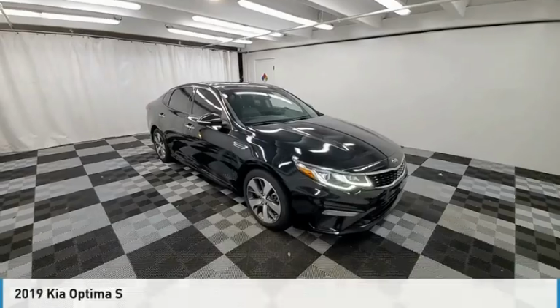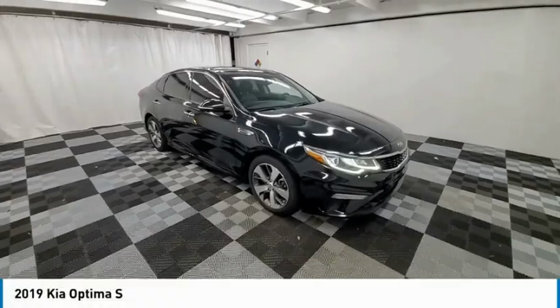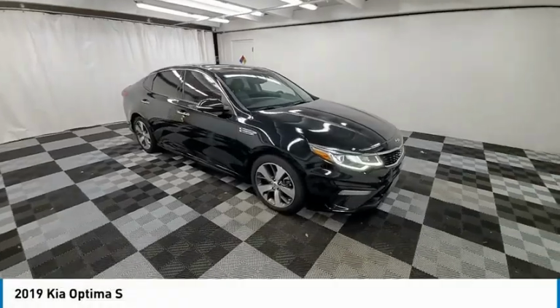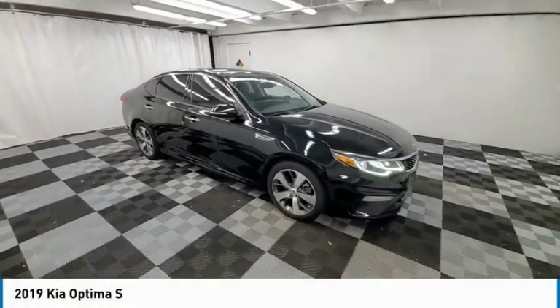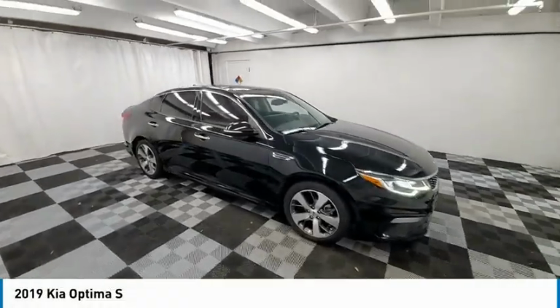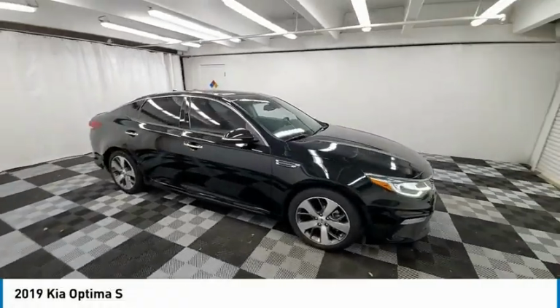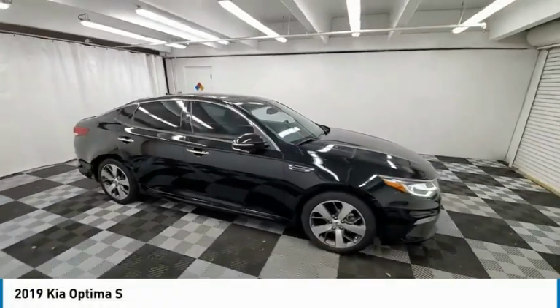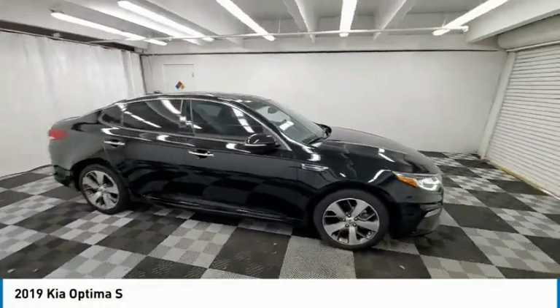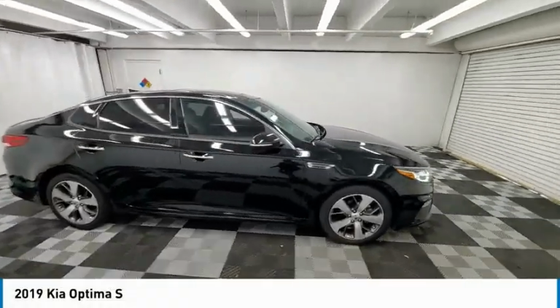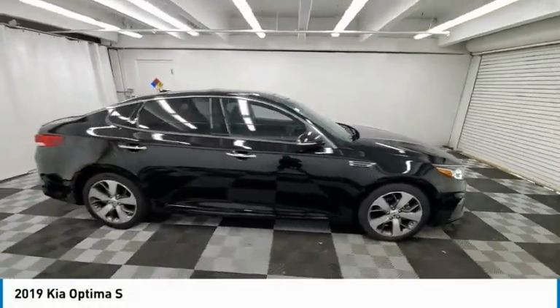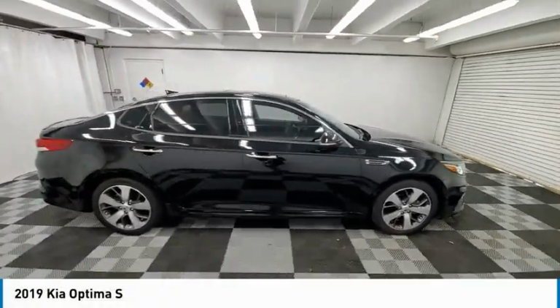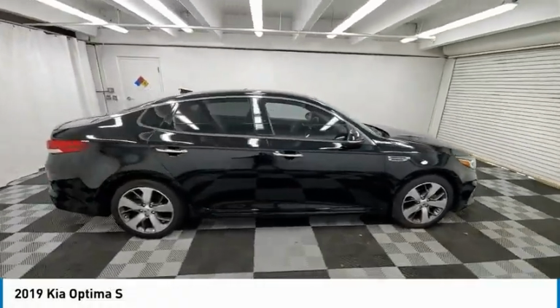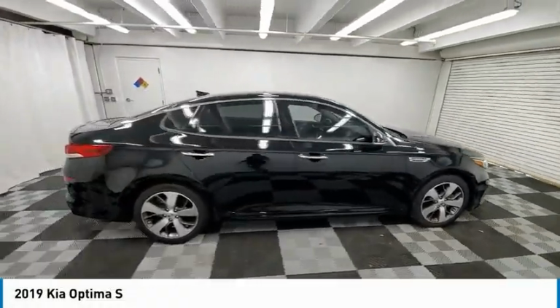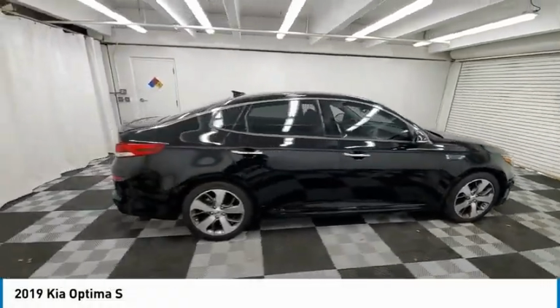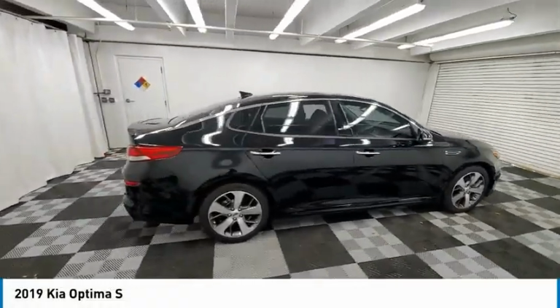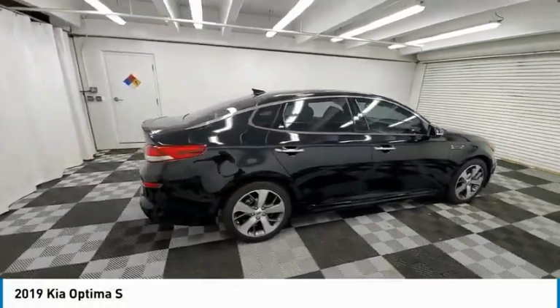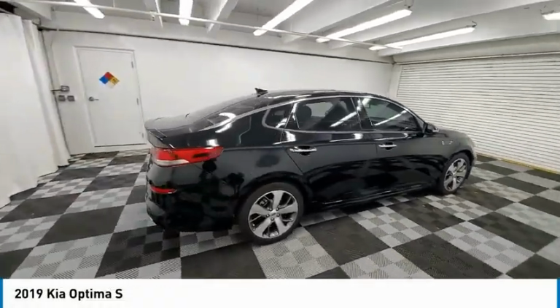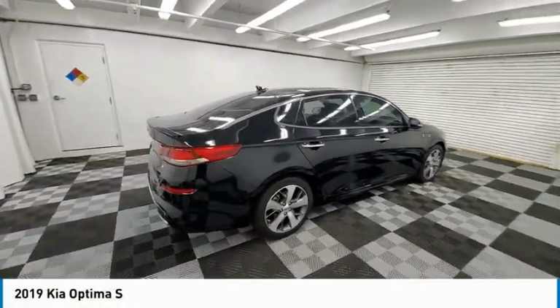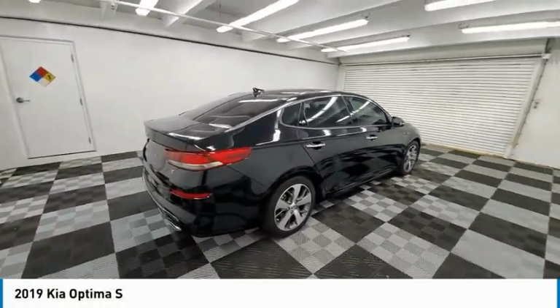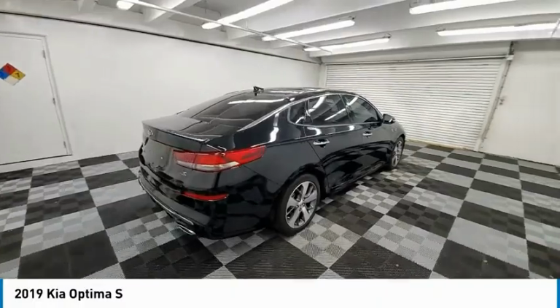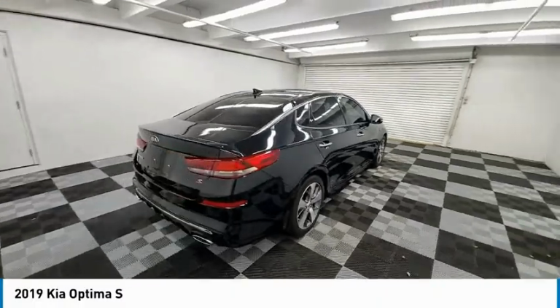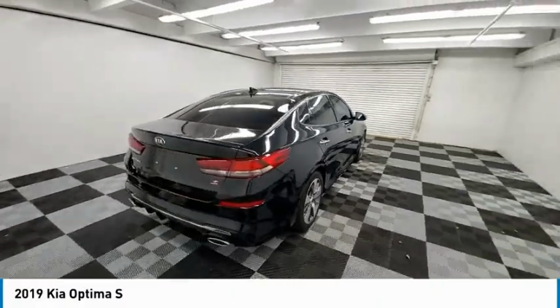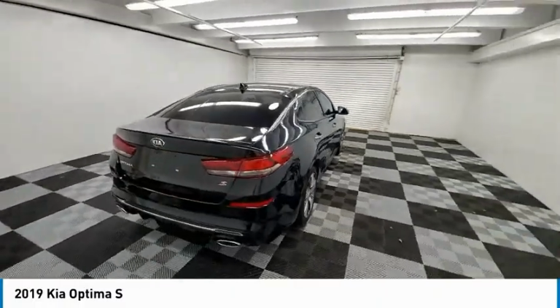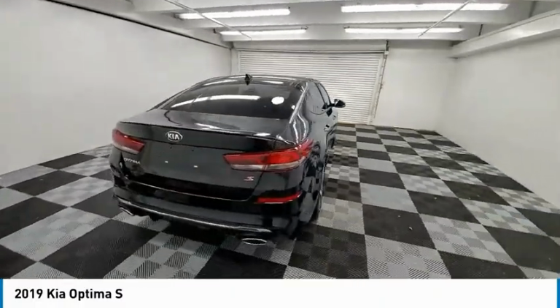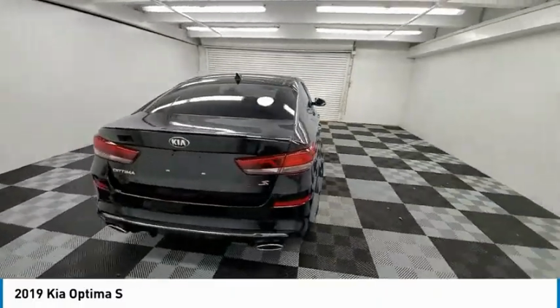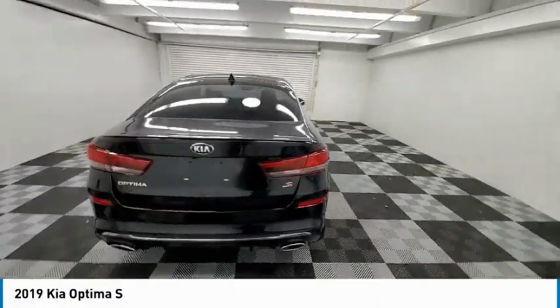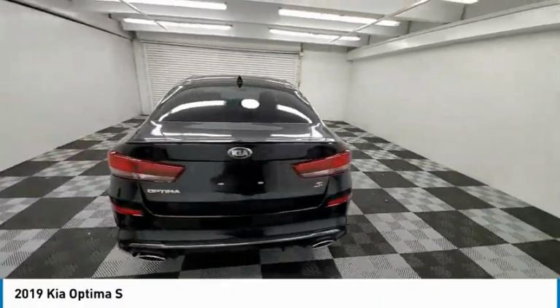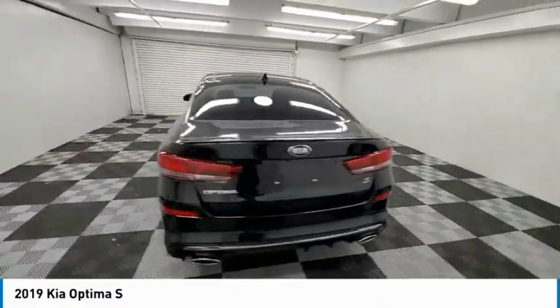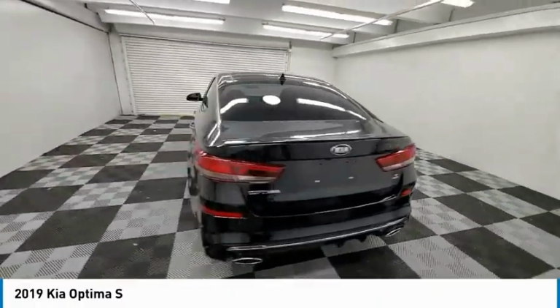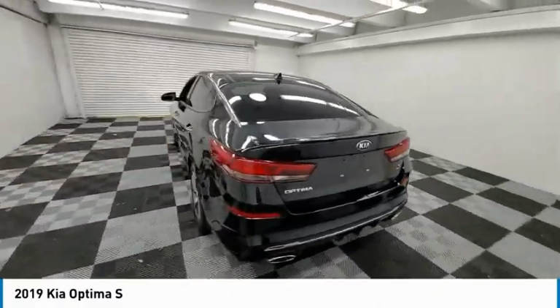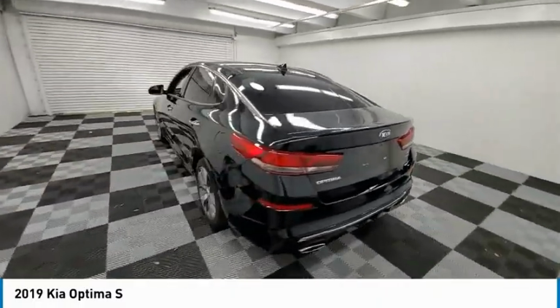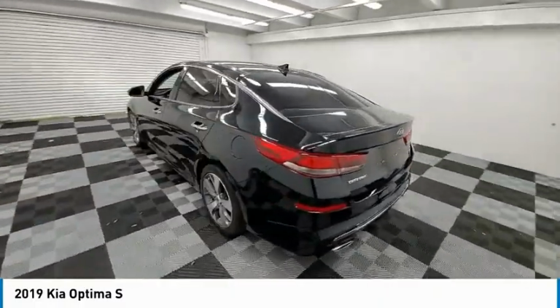Take a ride in the 2019 Optima. The all-new Kia Optima offers a new level of style and performance features from Kia.